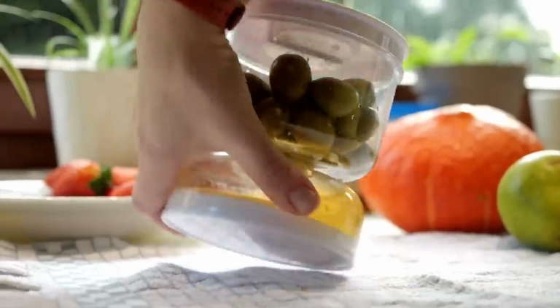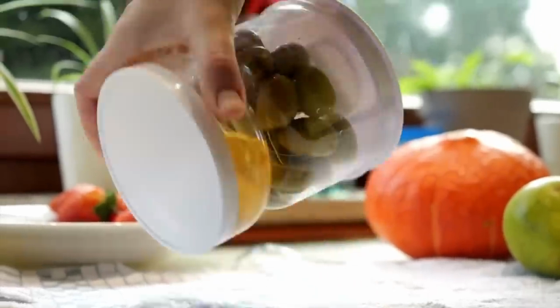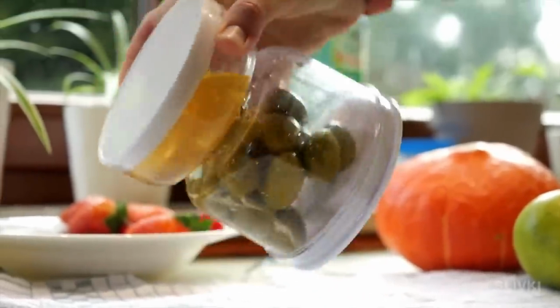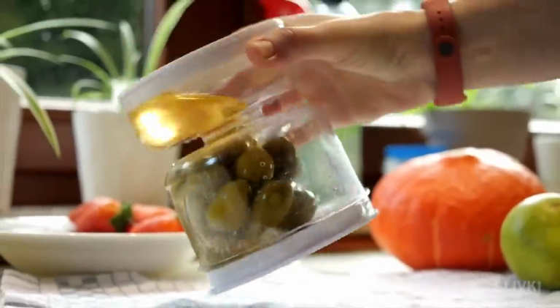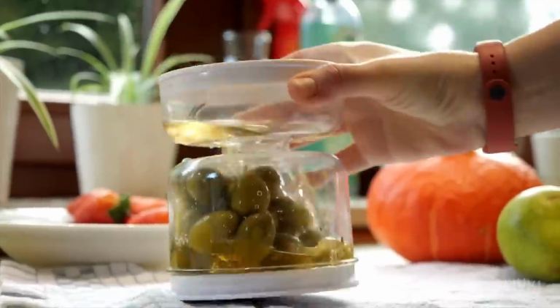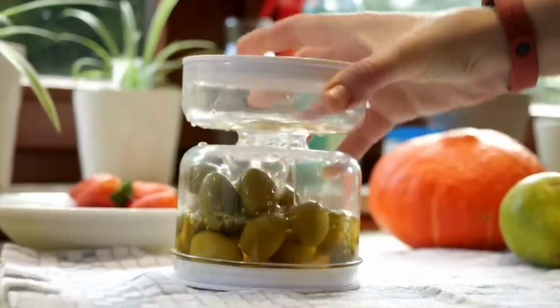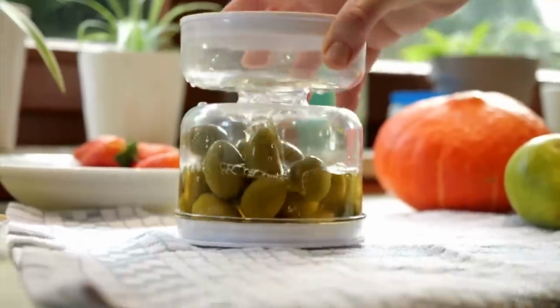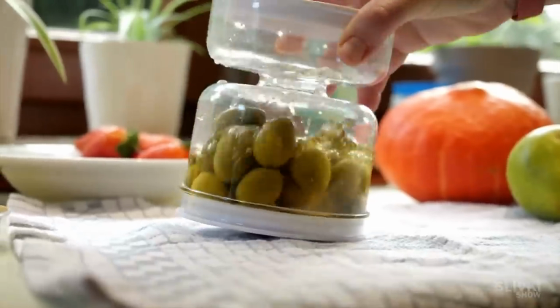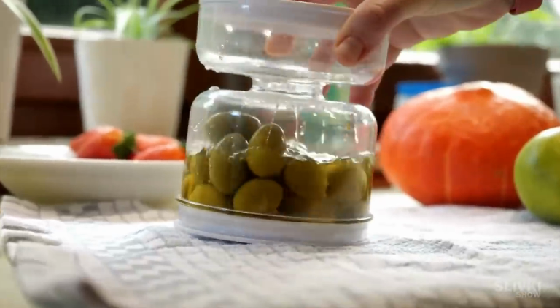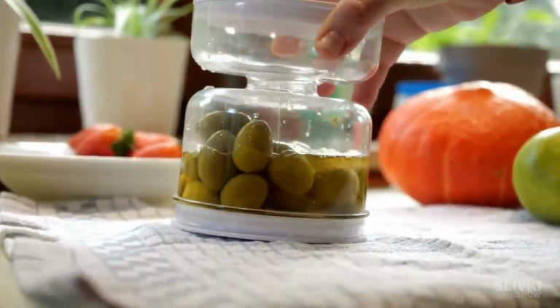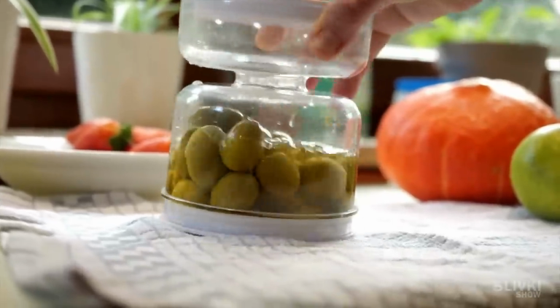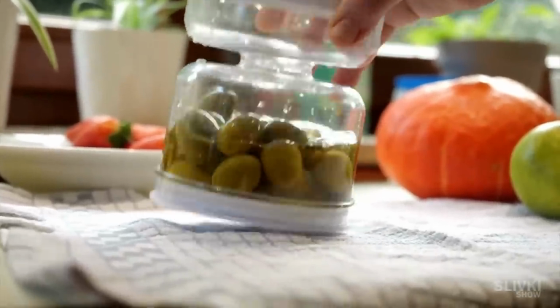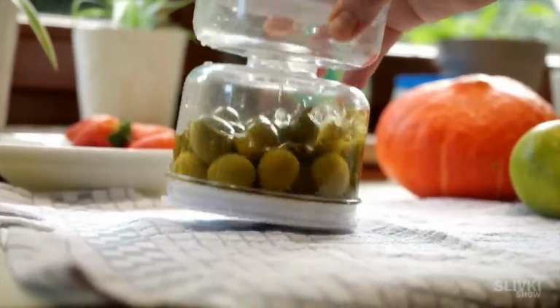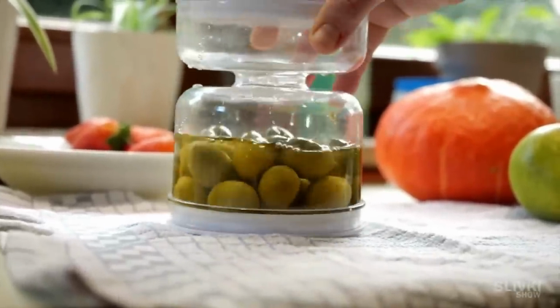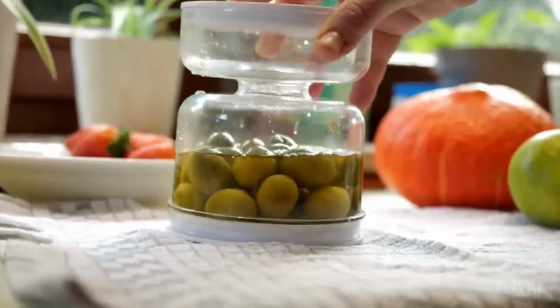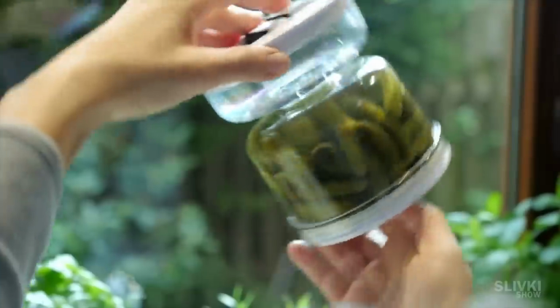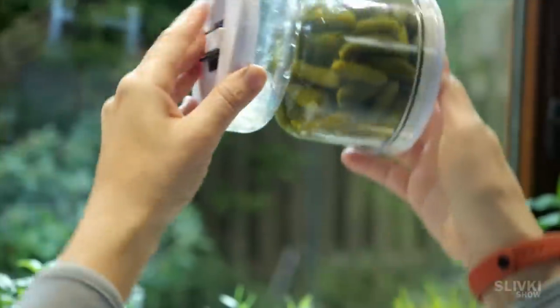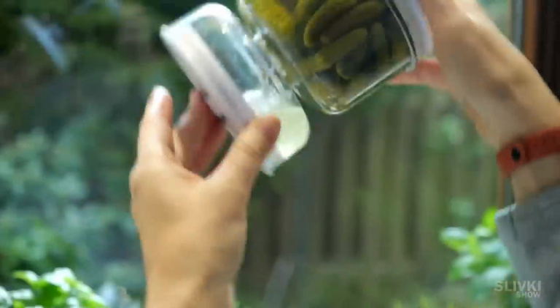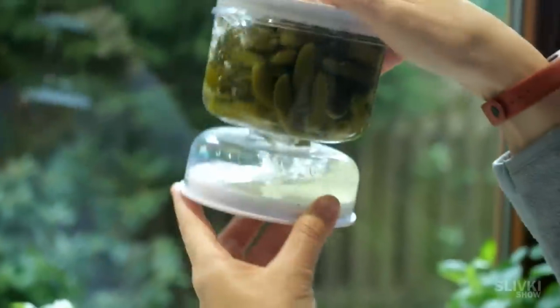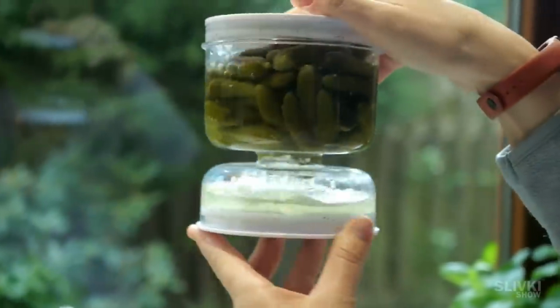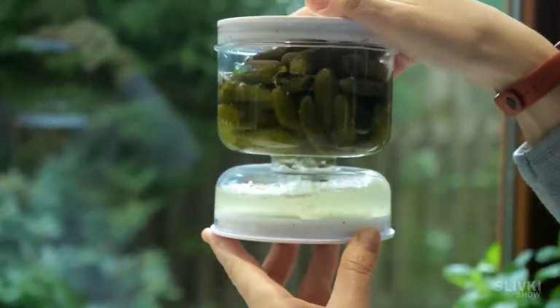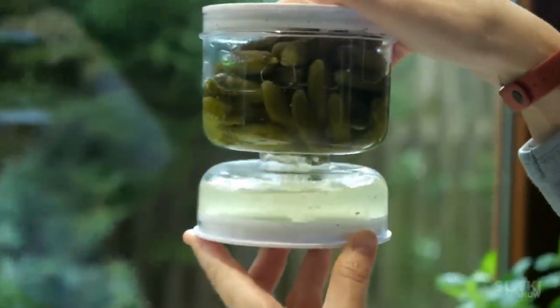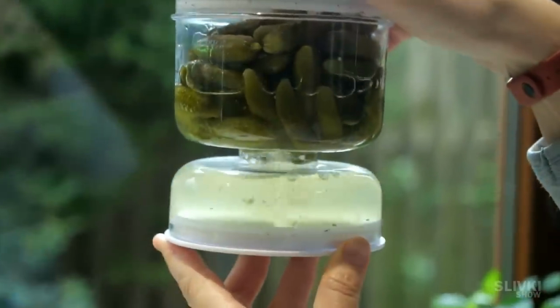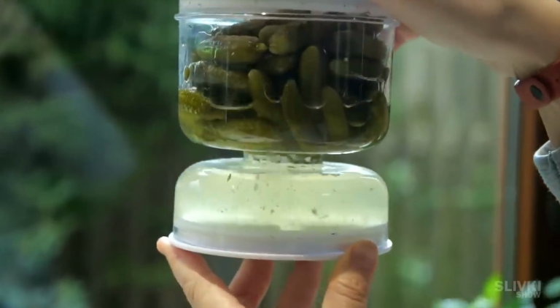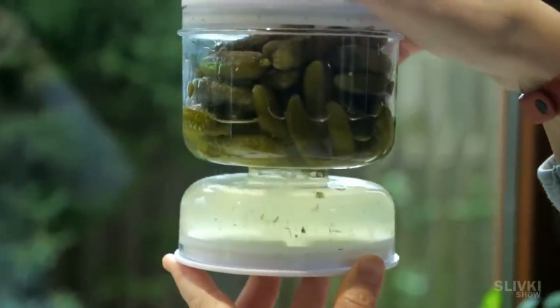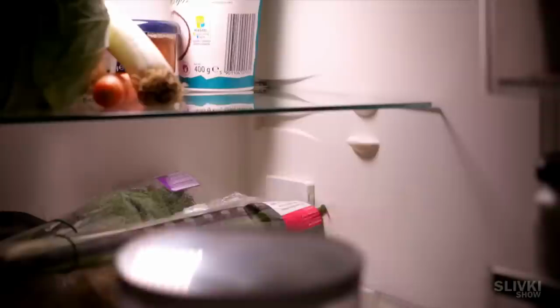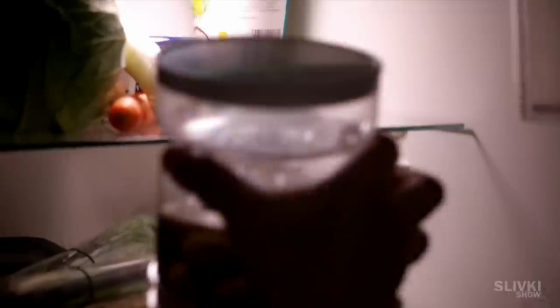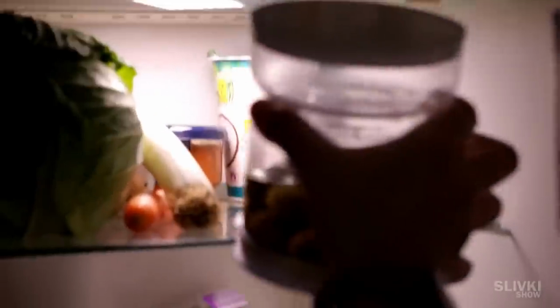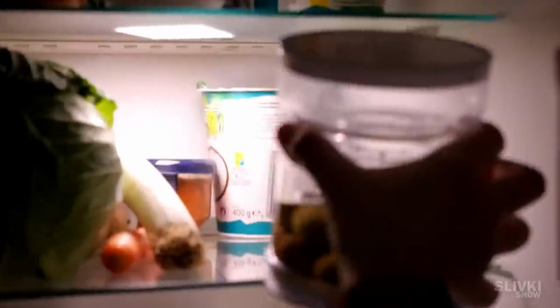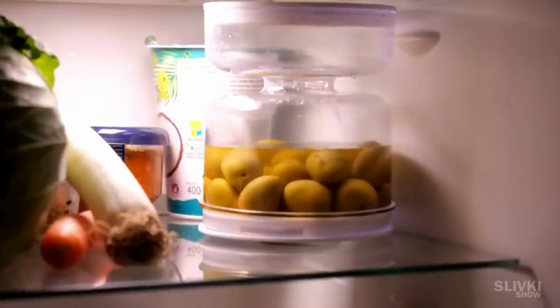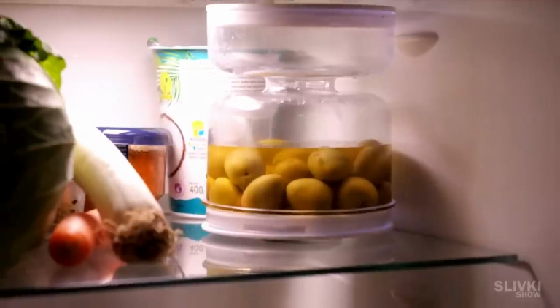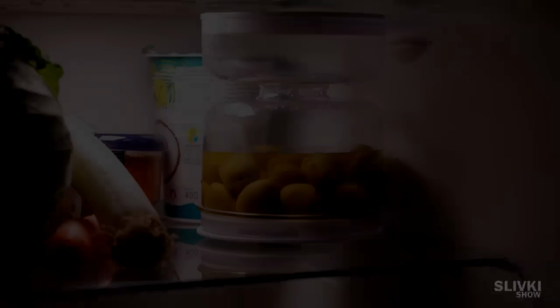When we need to put them back in the refrigerator we just turn the jar. The liquid goes into the opposite compartment and in this form the vegetables can be stored in the fridge.